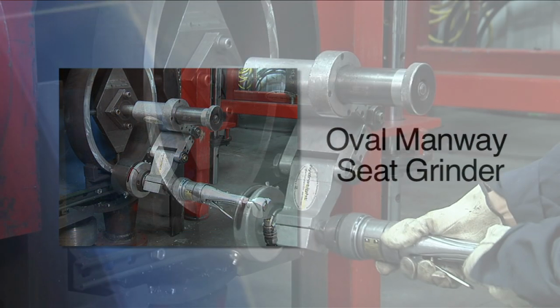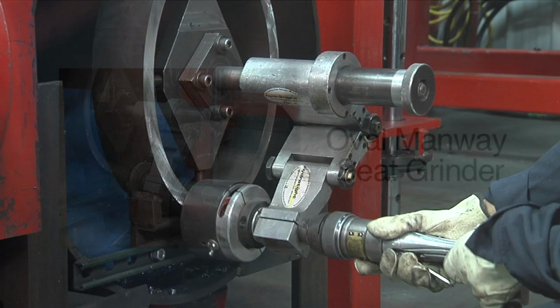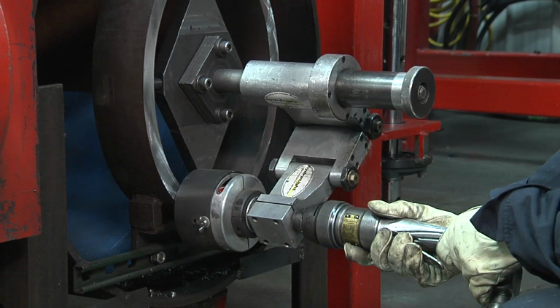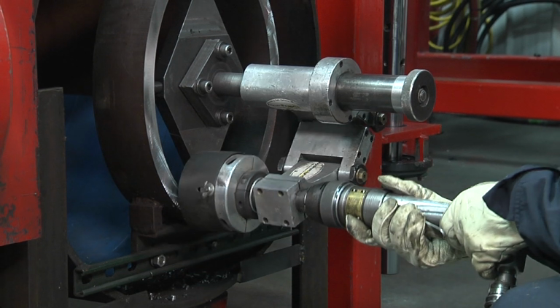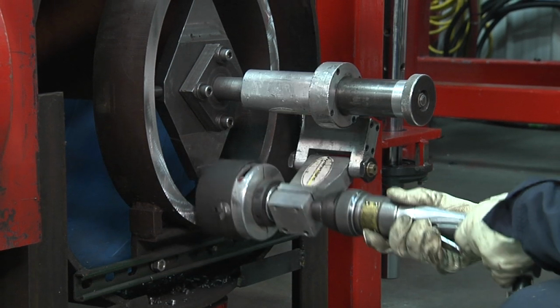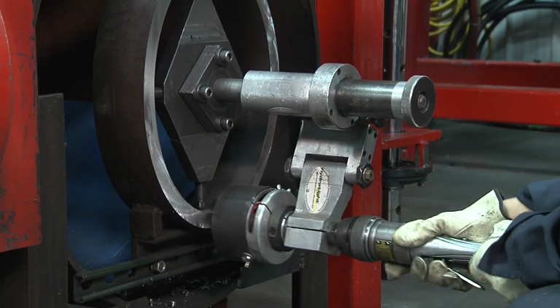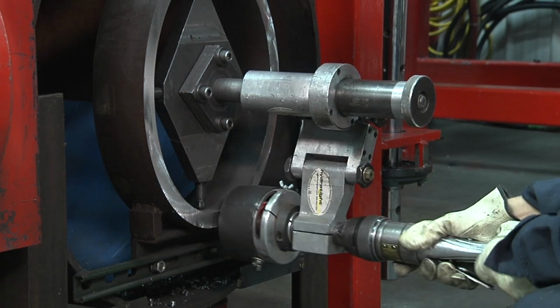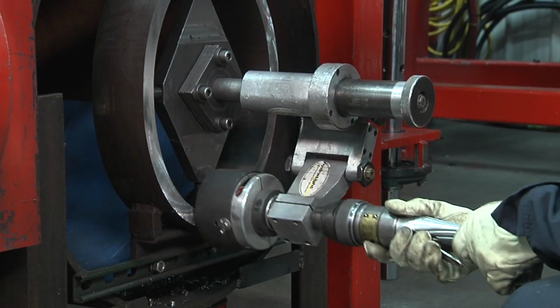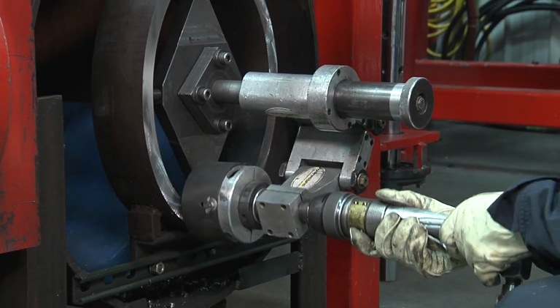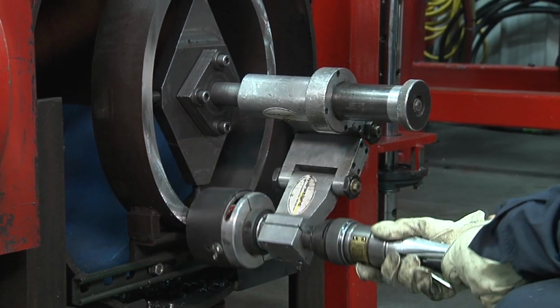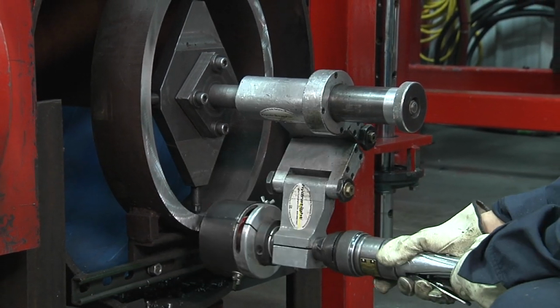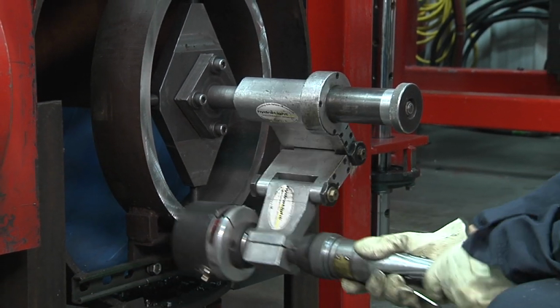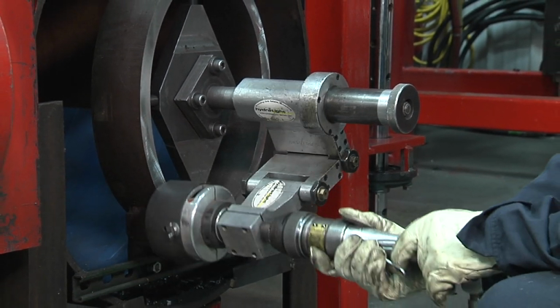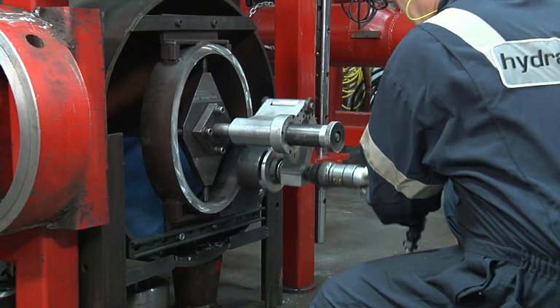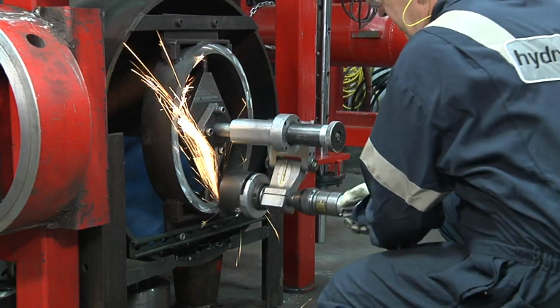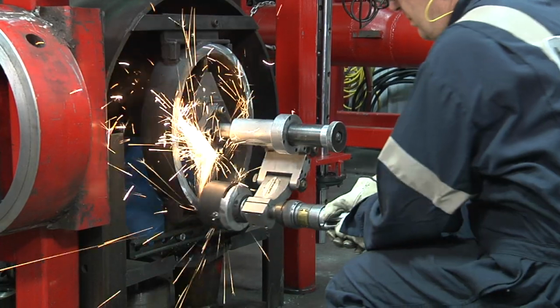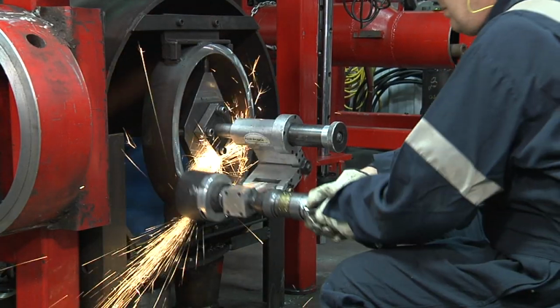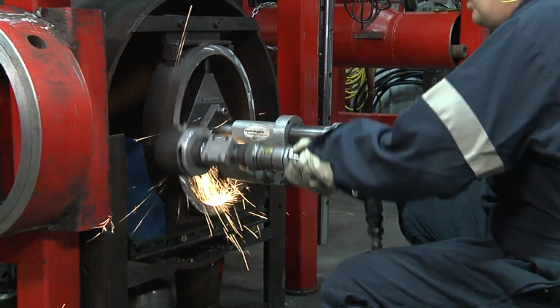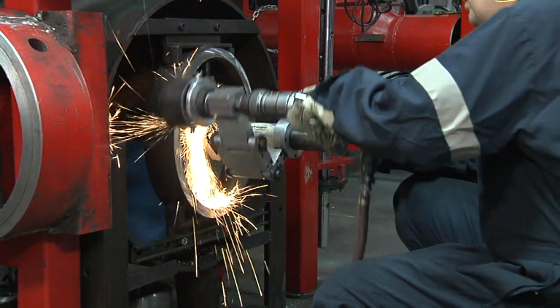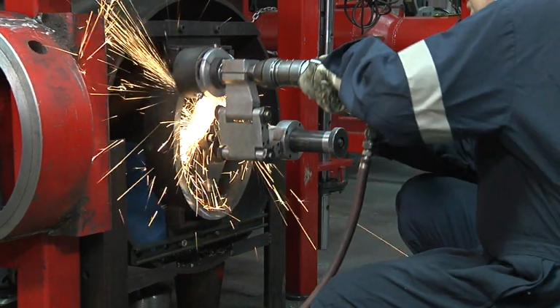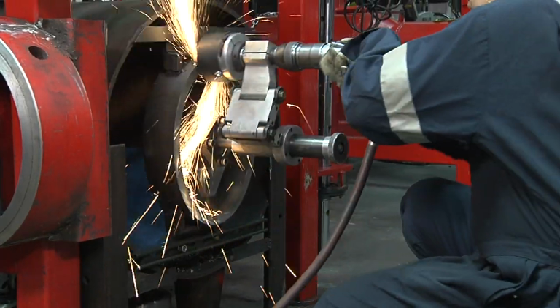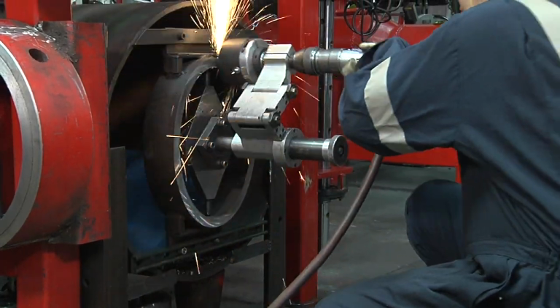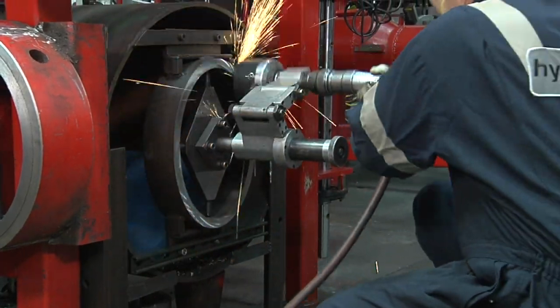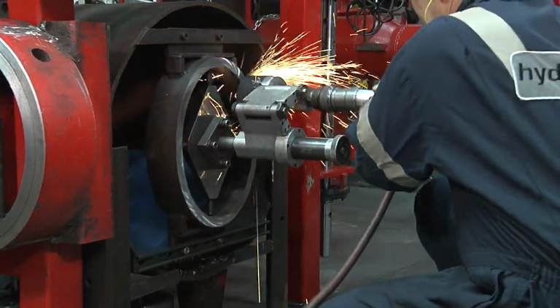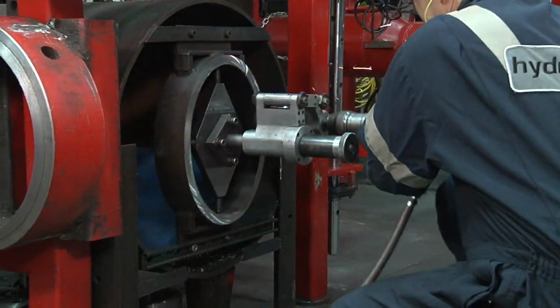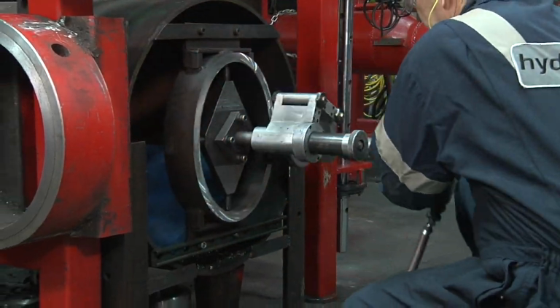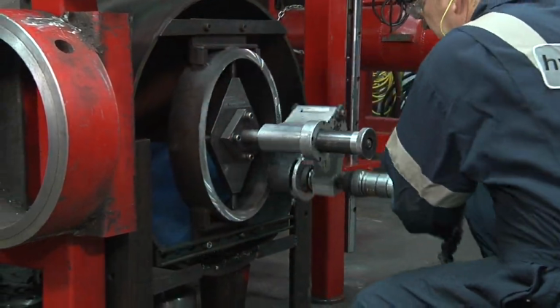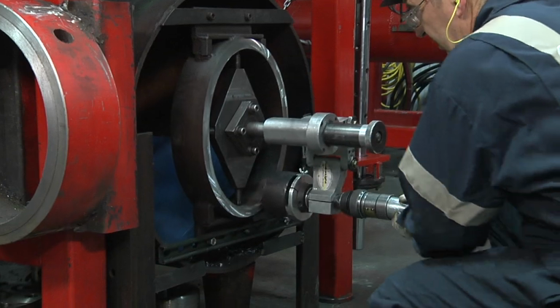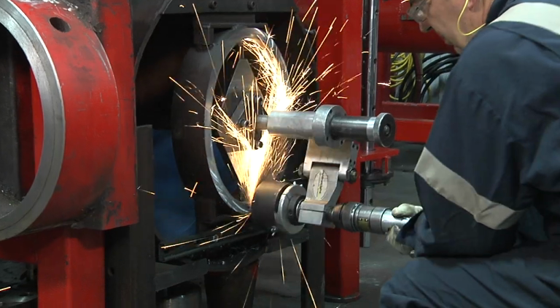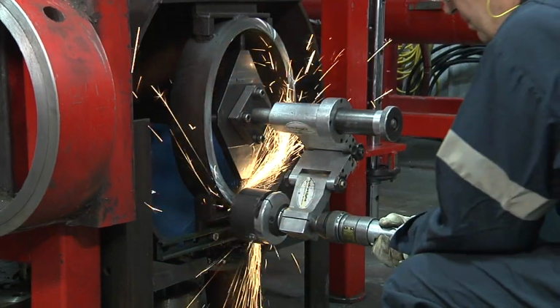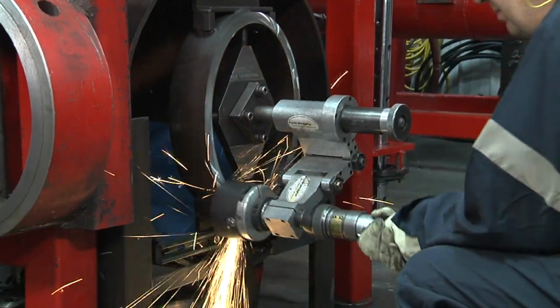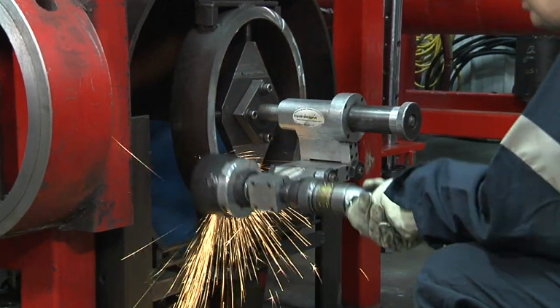Setup is effortless by virtue of the adjustable mounting fixture and swivel plate. The machine can be accurately dialed in to an existing sealing surface quickly, with minimal material removal required for the receding operation.